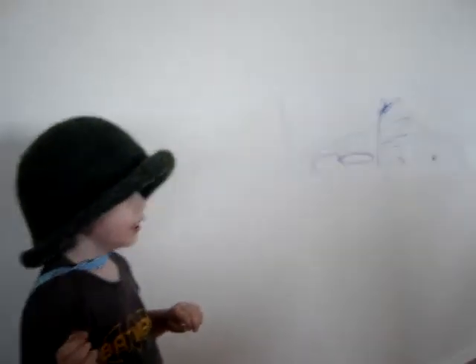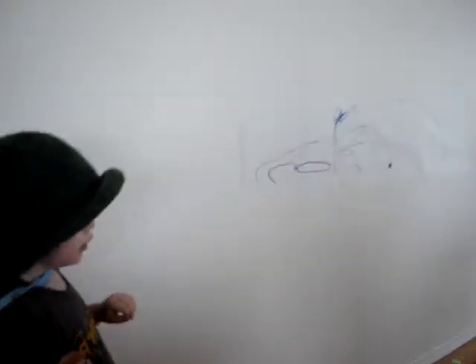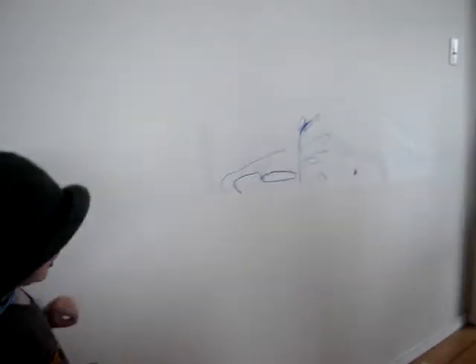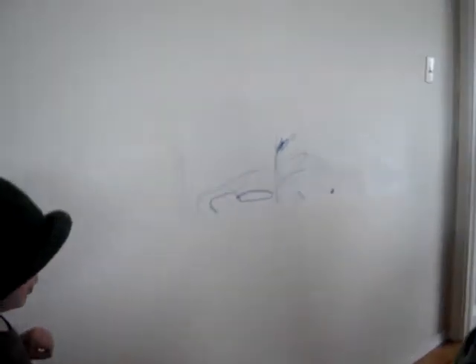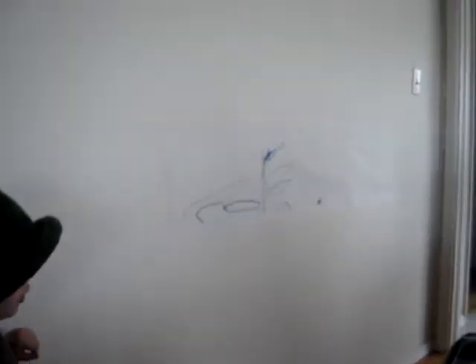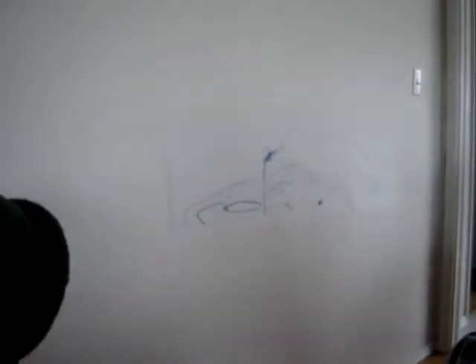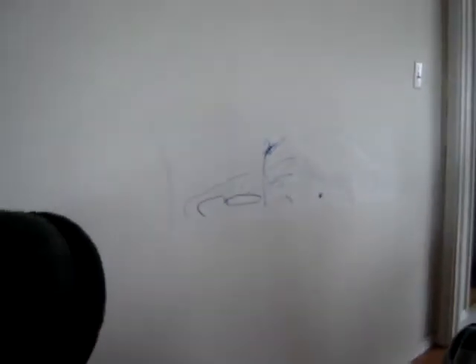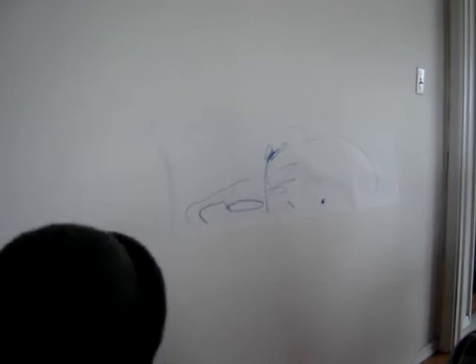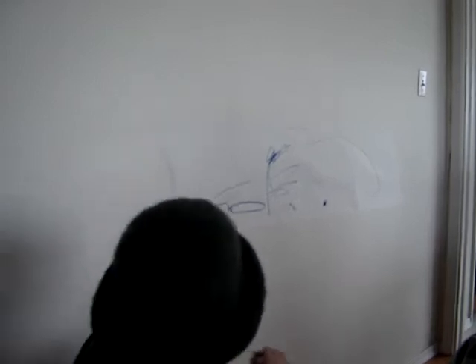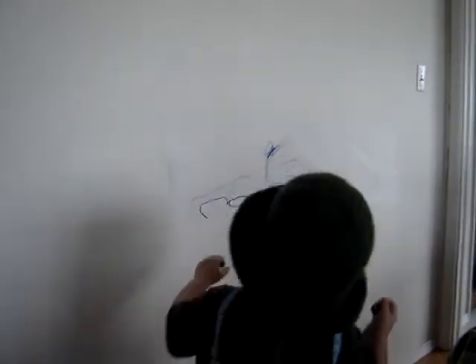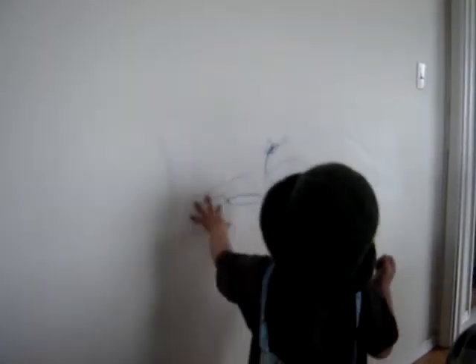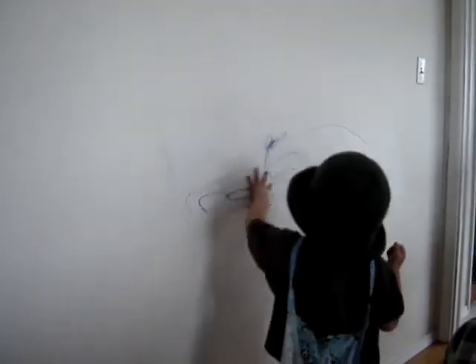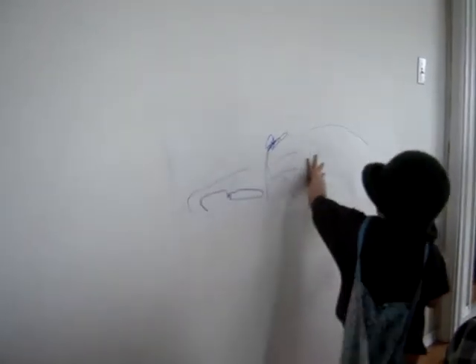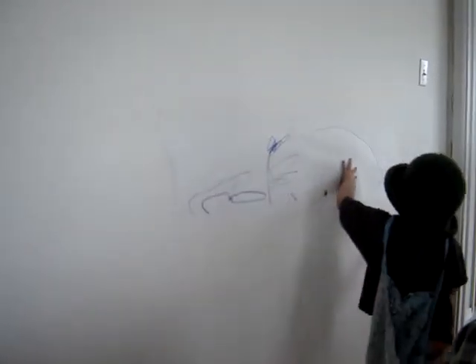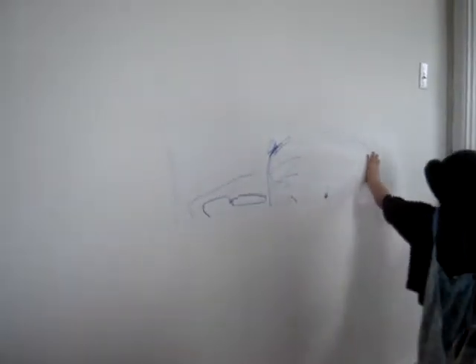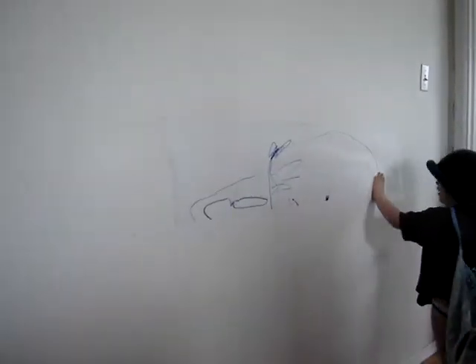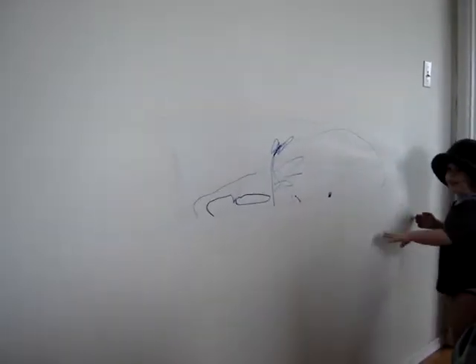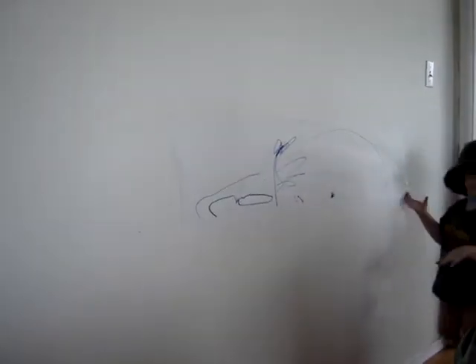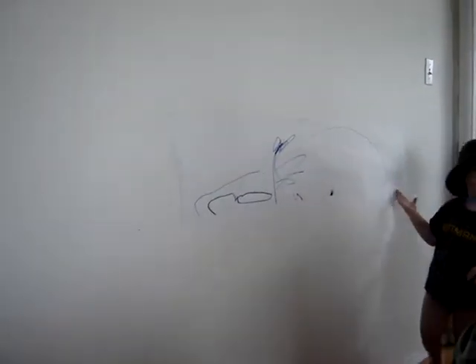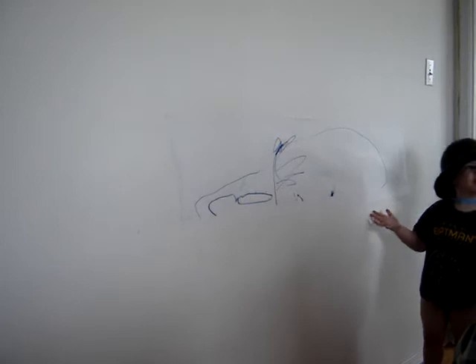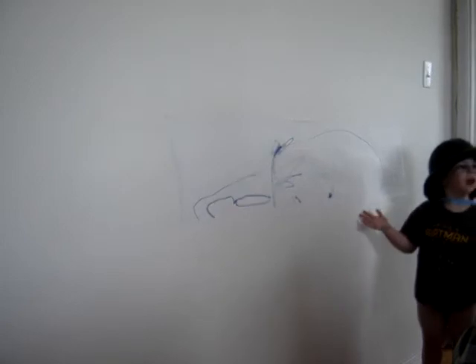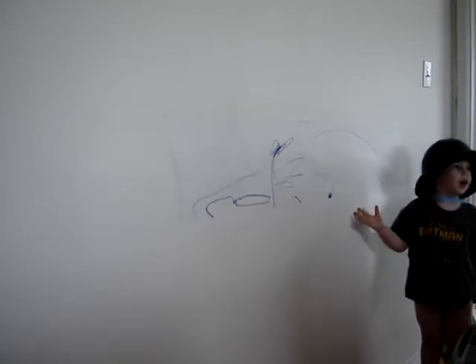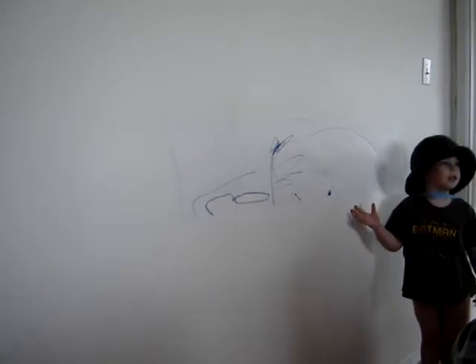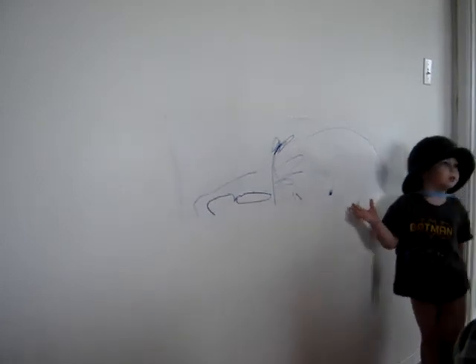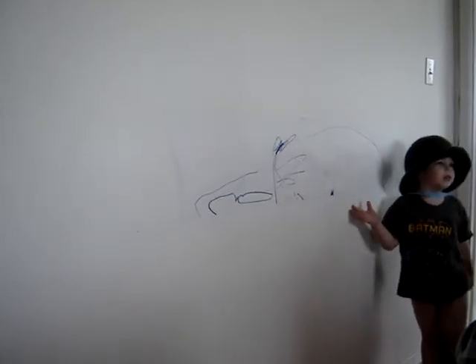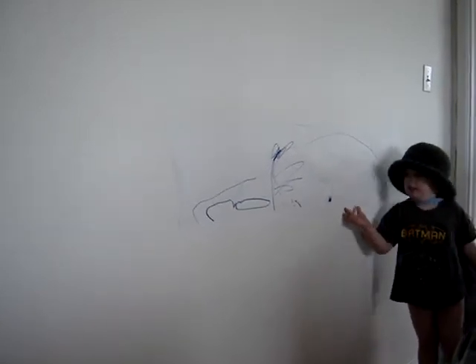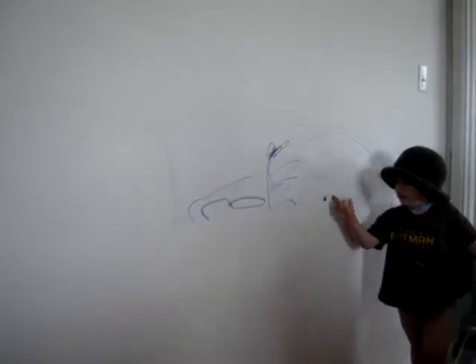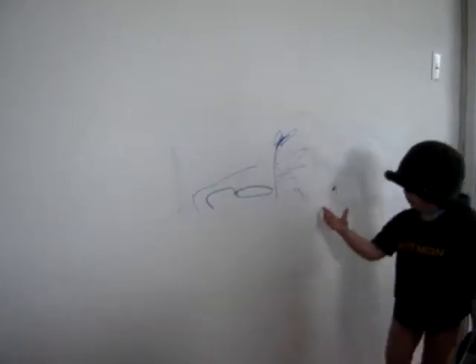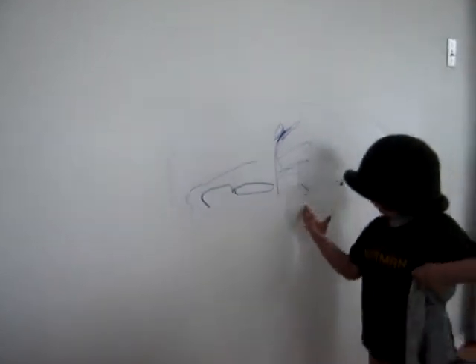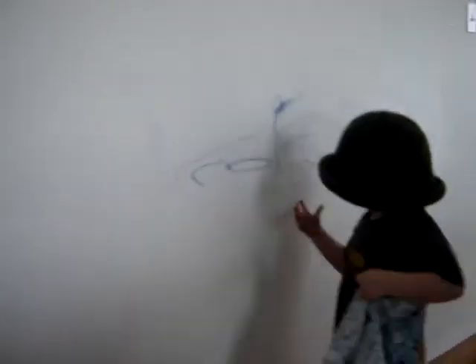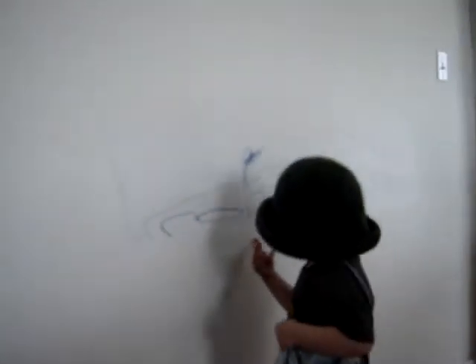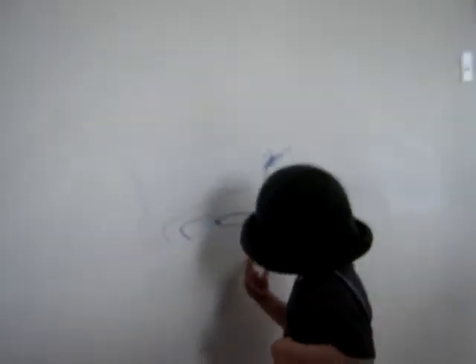Now I need you to back up a little bit so that we can all see your cape. Show us your cape. Recognize that cape, anyone? And the hat, of course, you recognize.